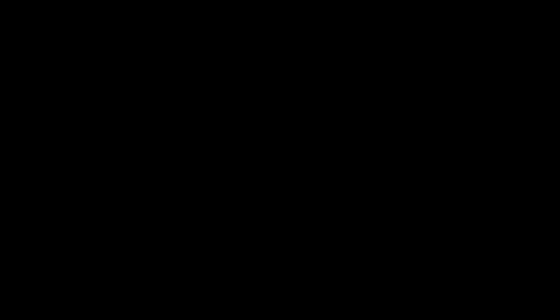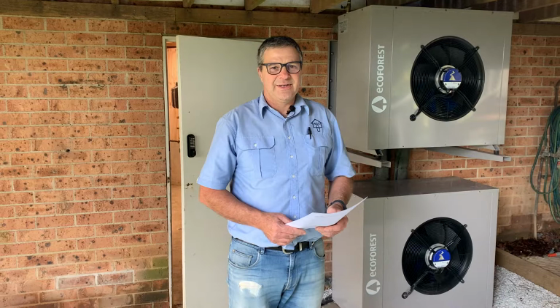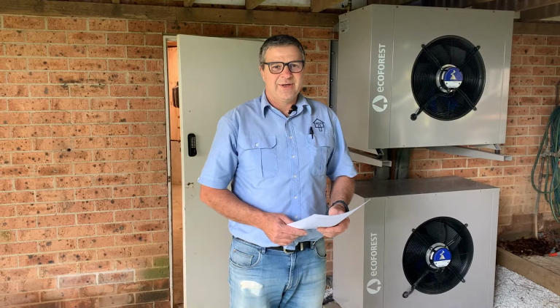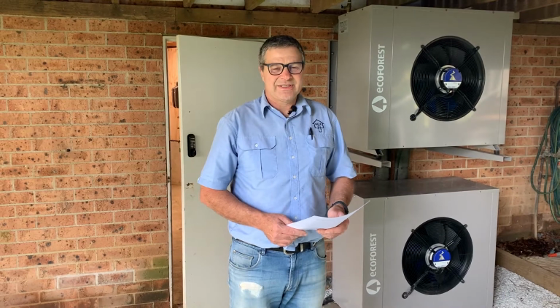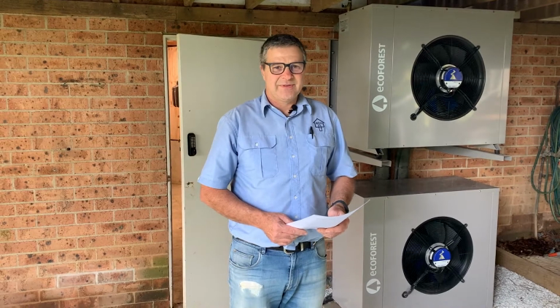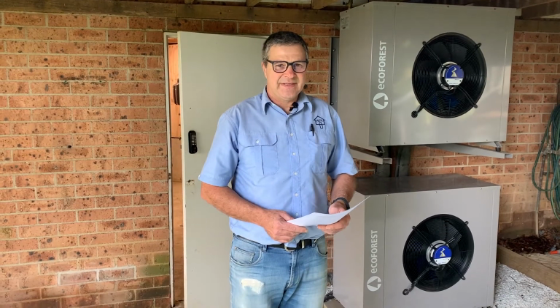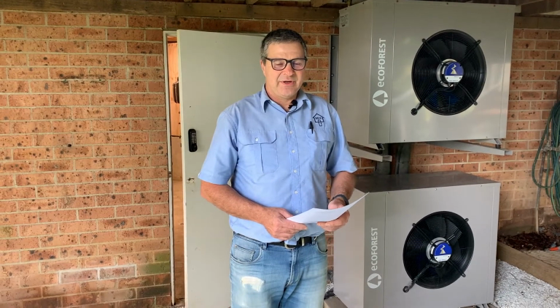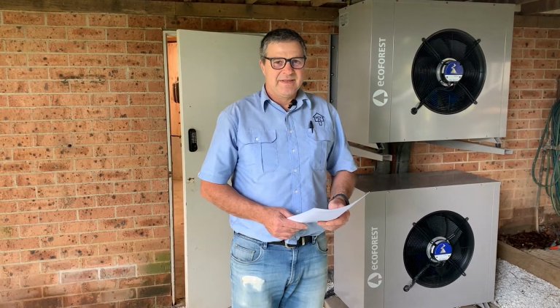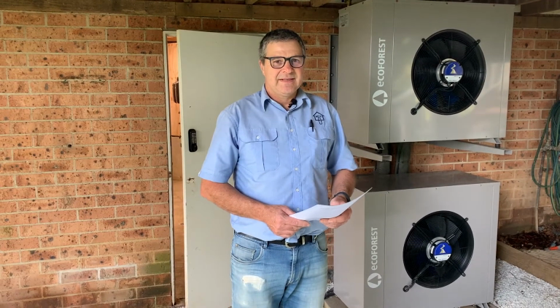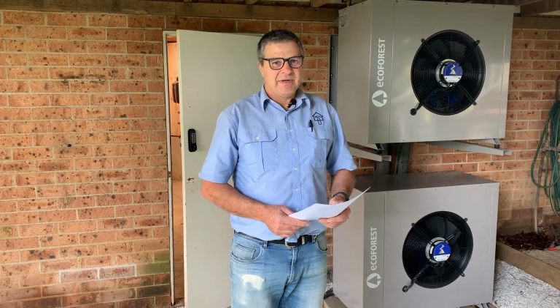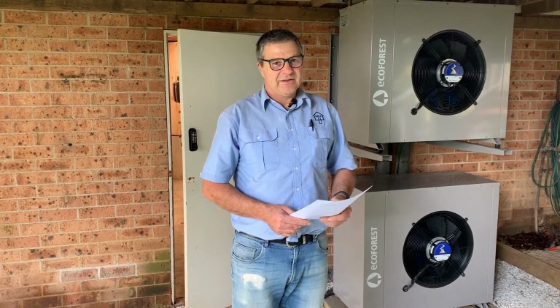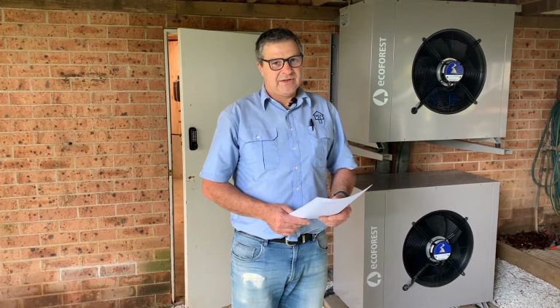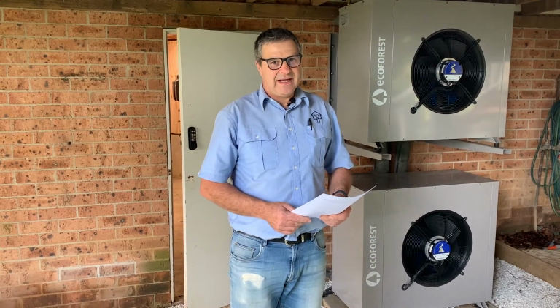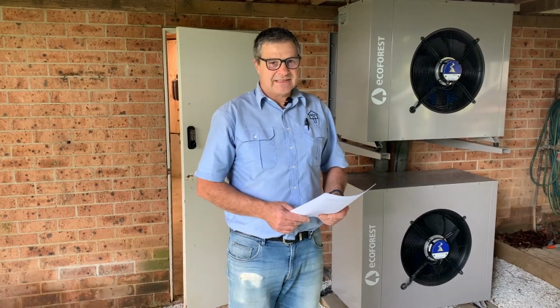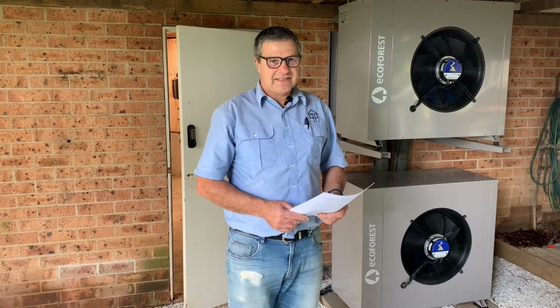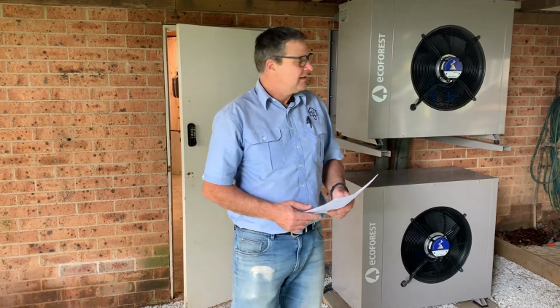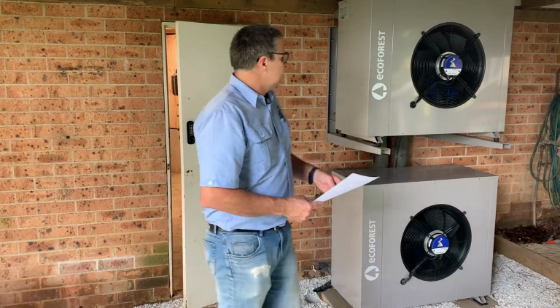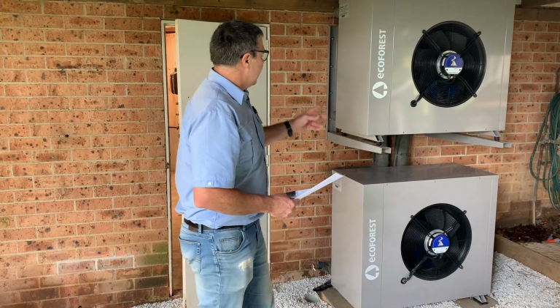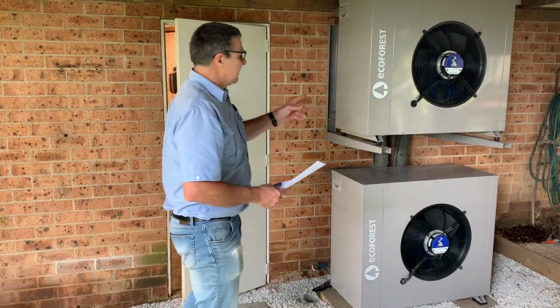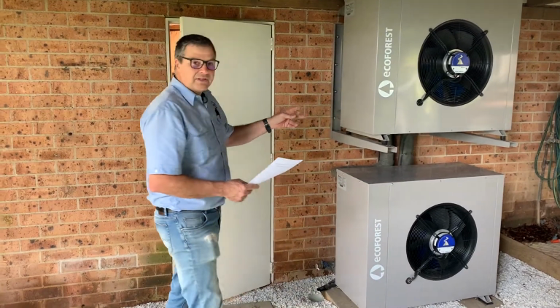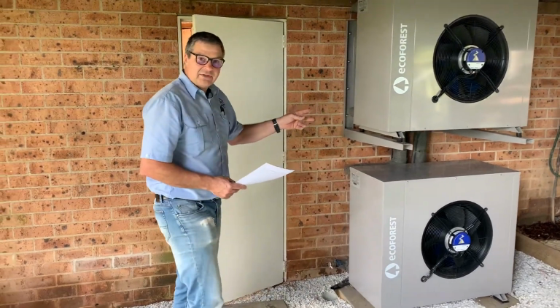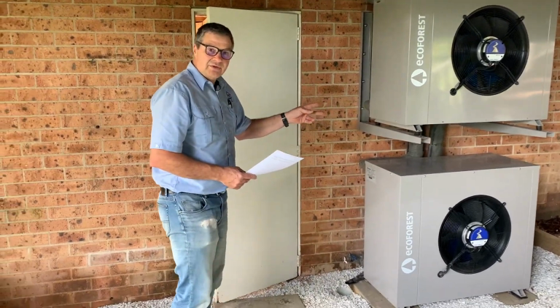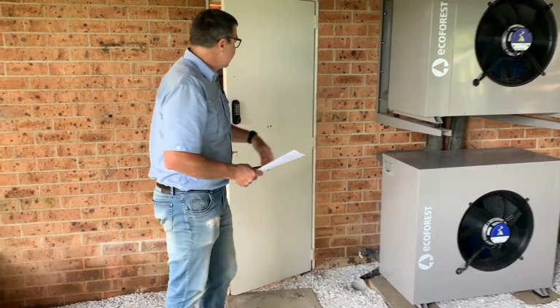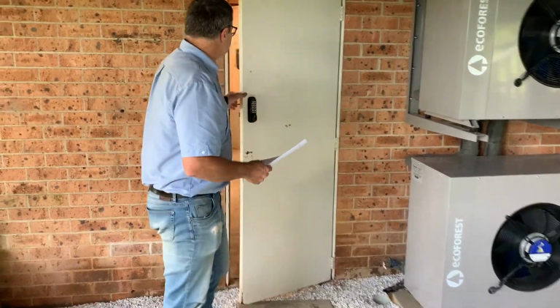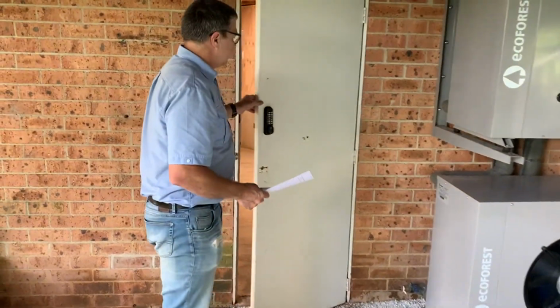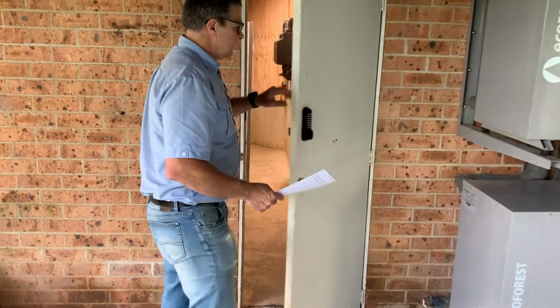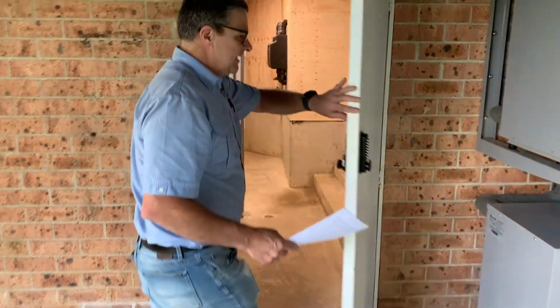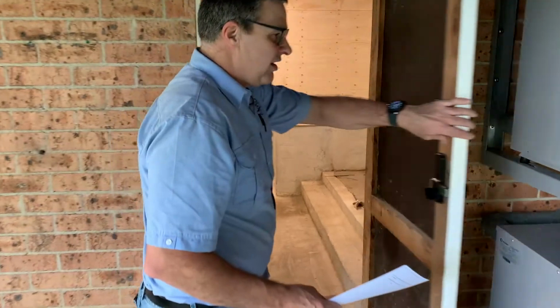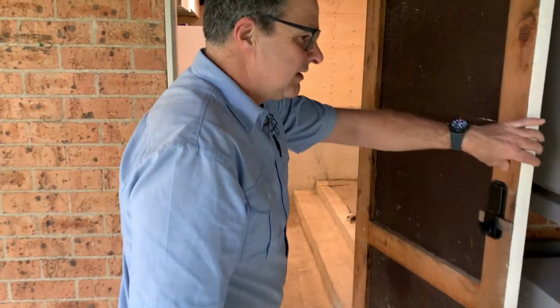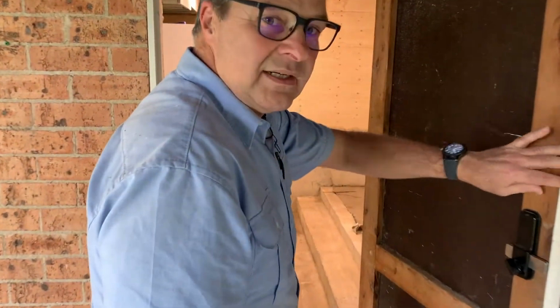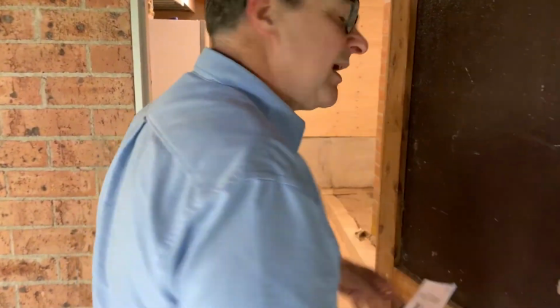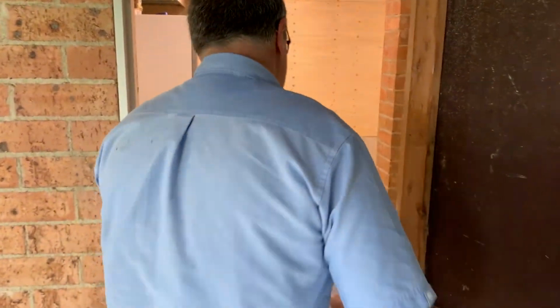Hello, I'm Richard from Ecotherm. Come with me and I'll show you our latest installation. We have Ecoforest Aerothermal units here and the inside — come this way.